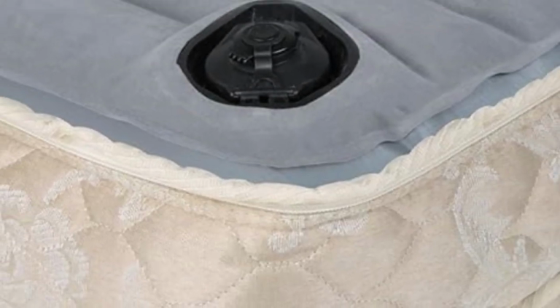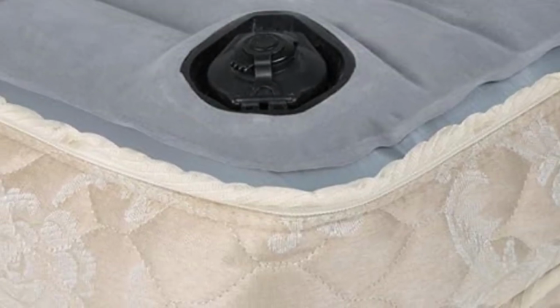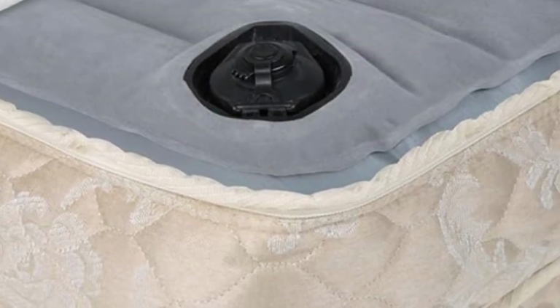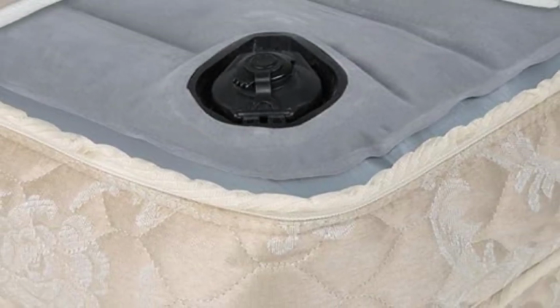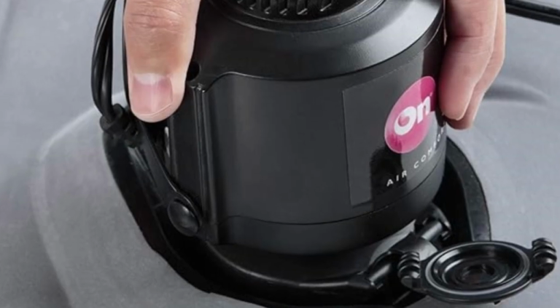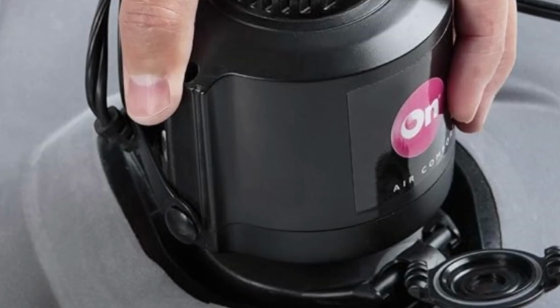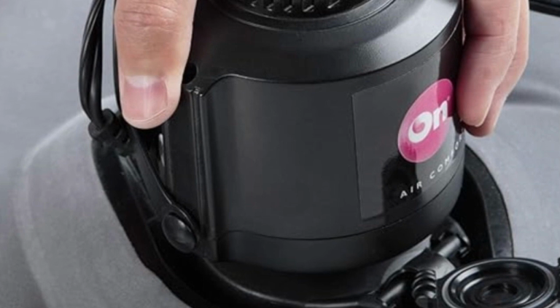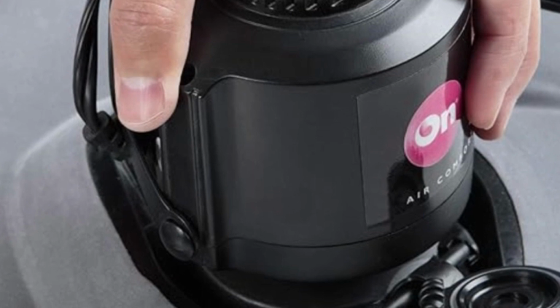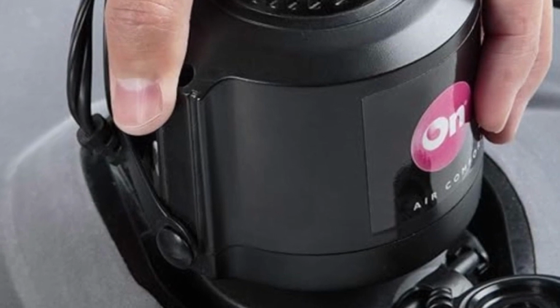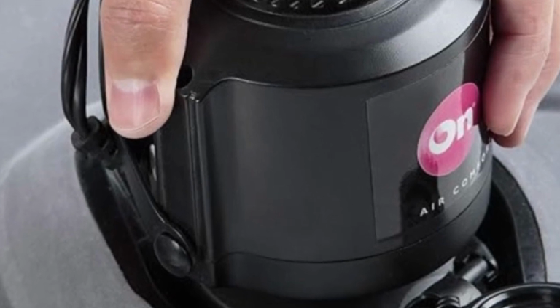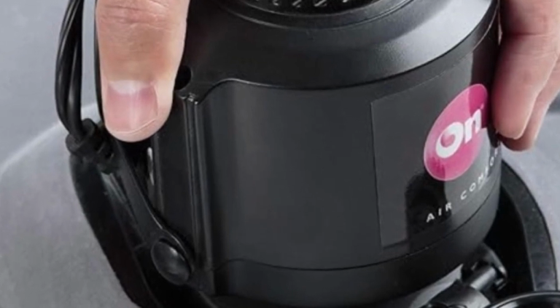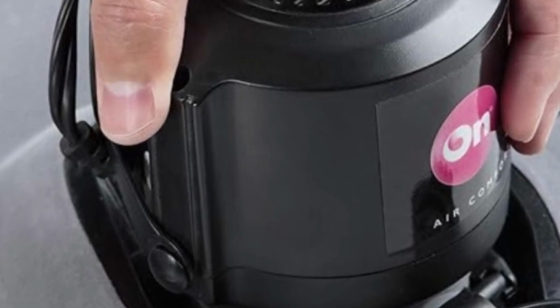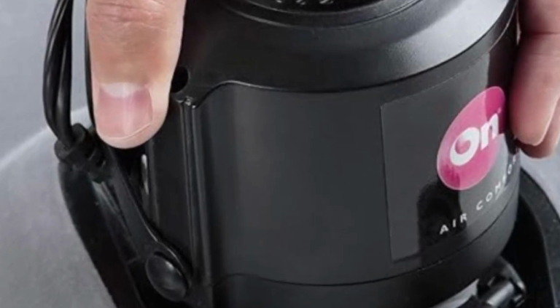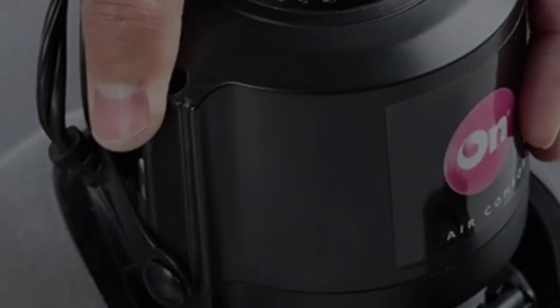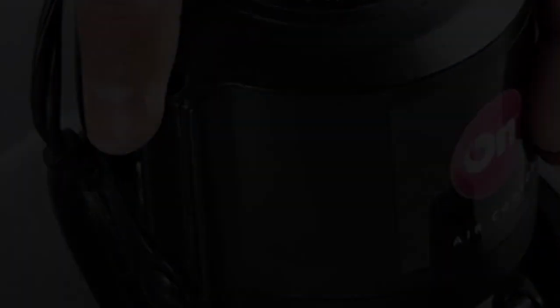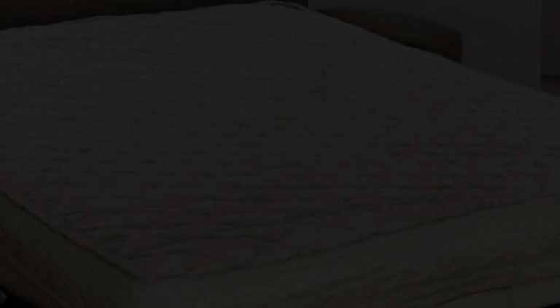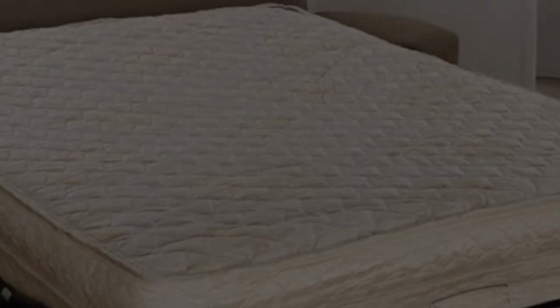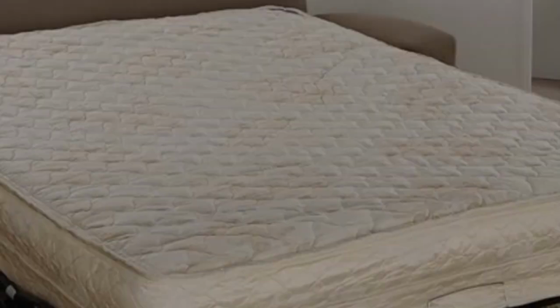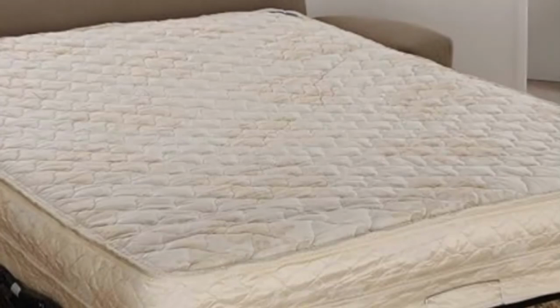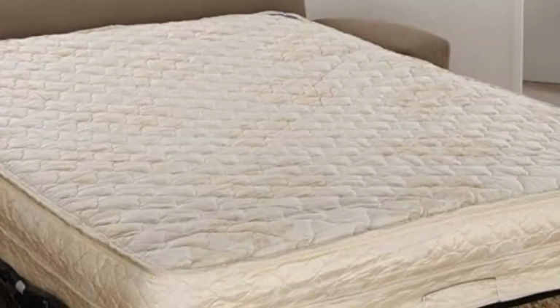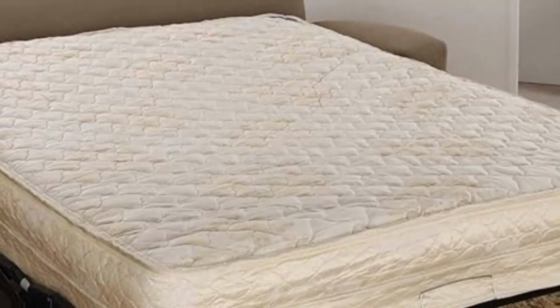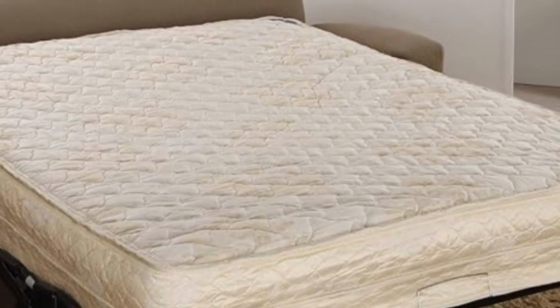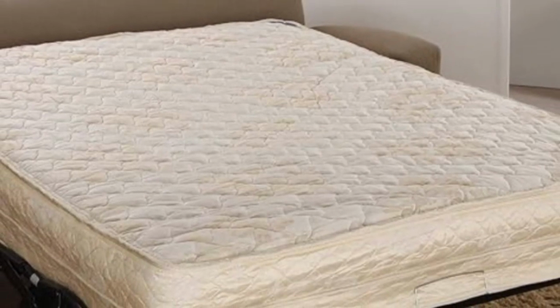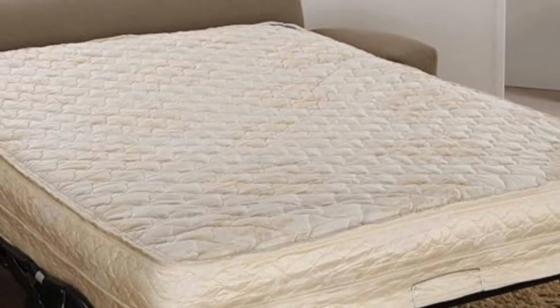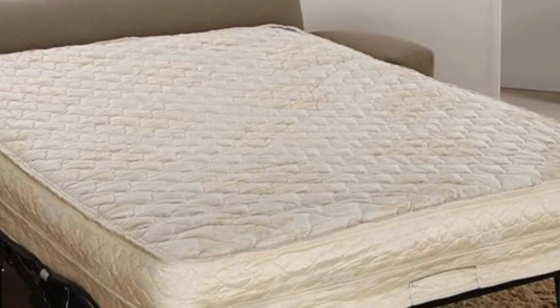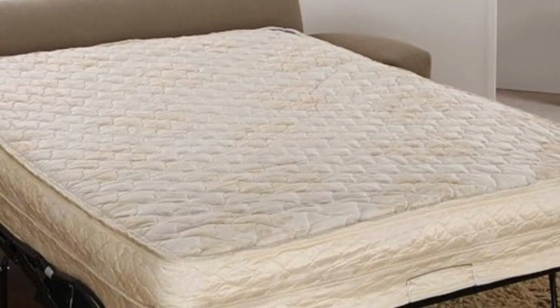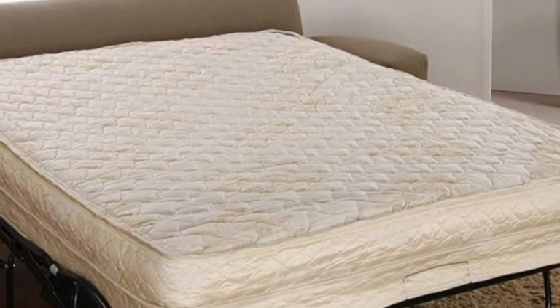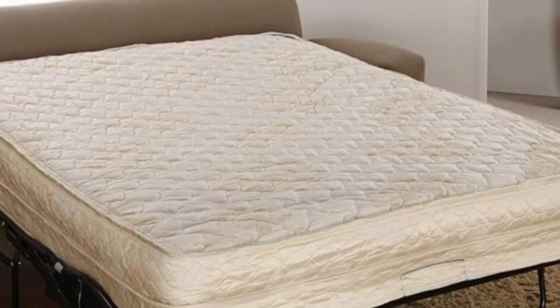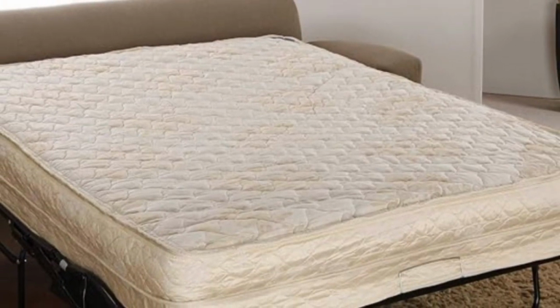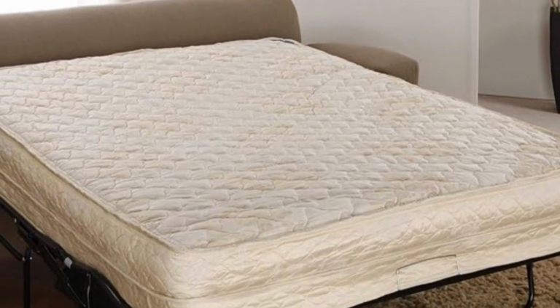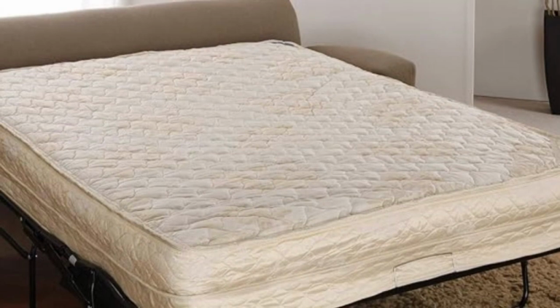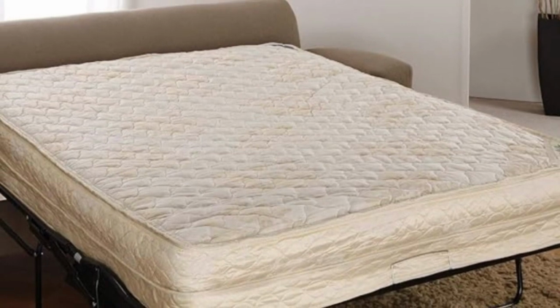Pros: soft, easy to inflate, comfortable to use, best for body pain, and hypoallergenic. Cons: slightly expensive.